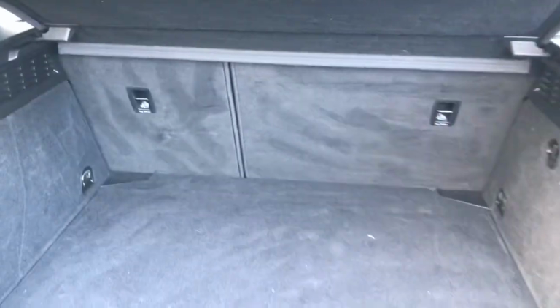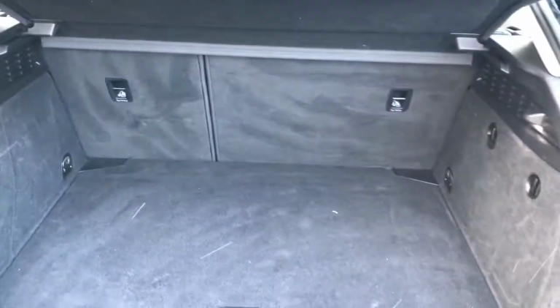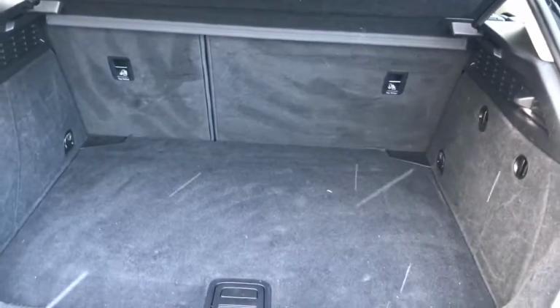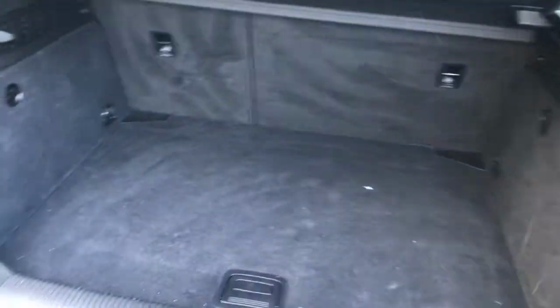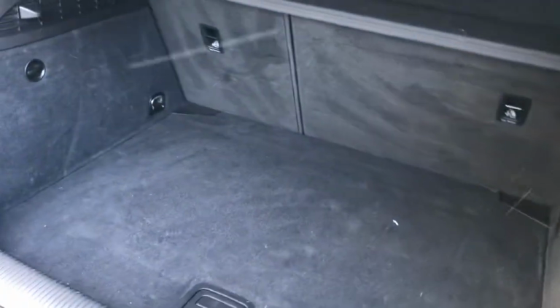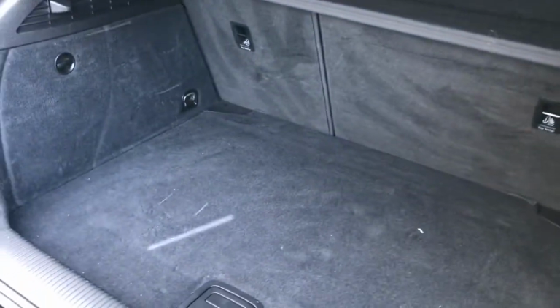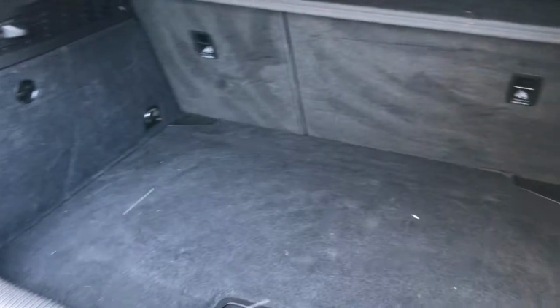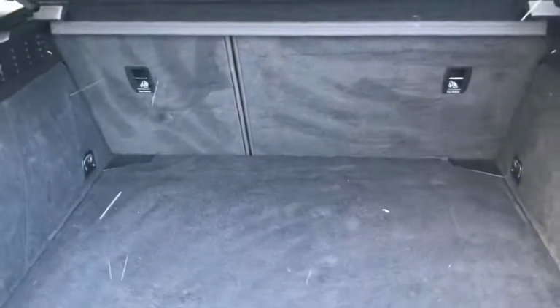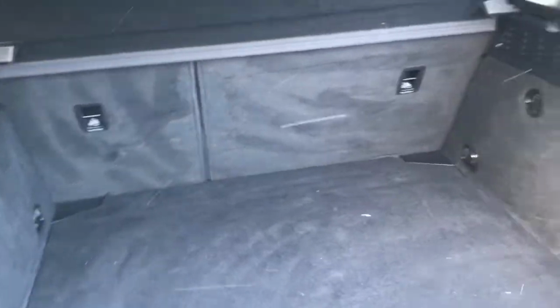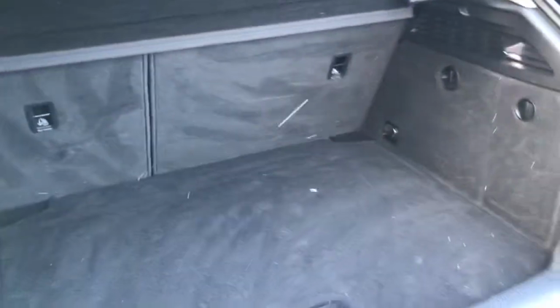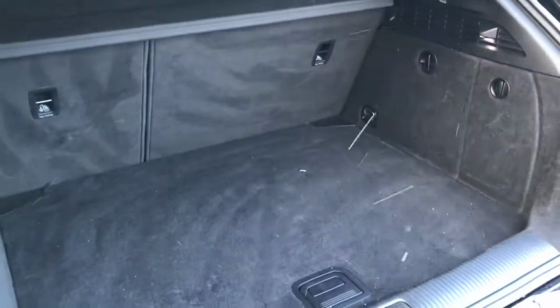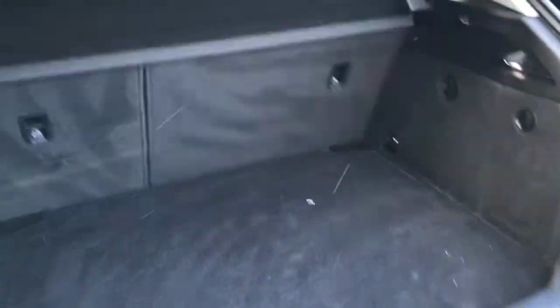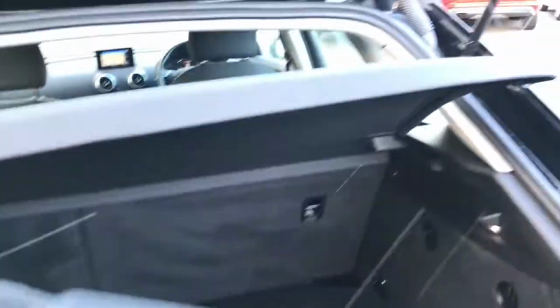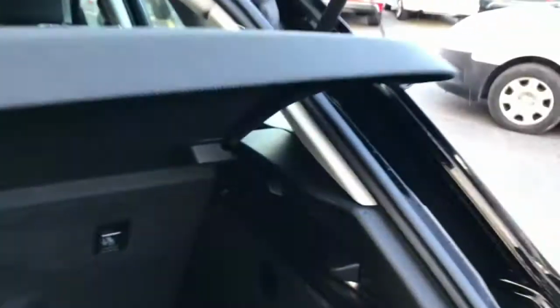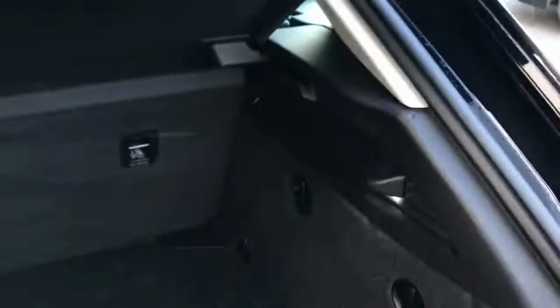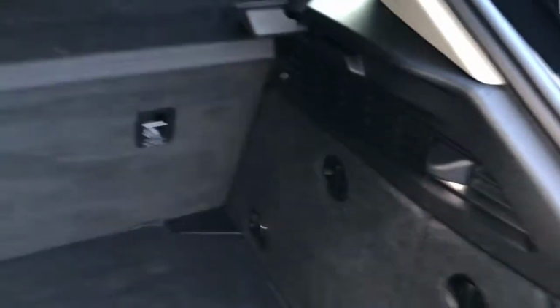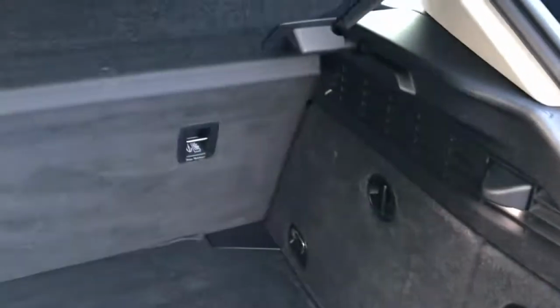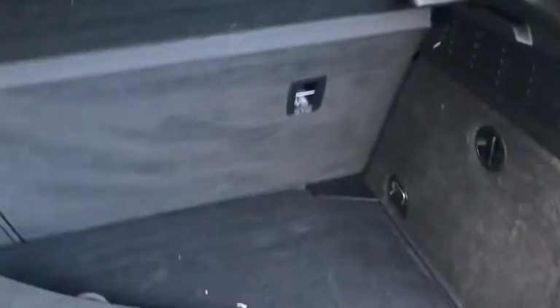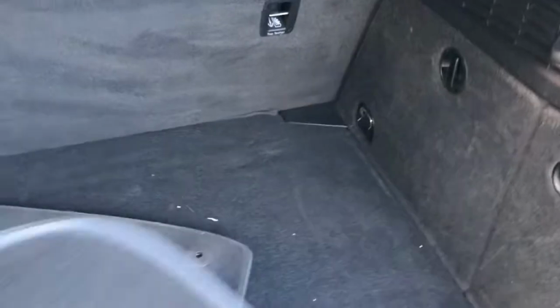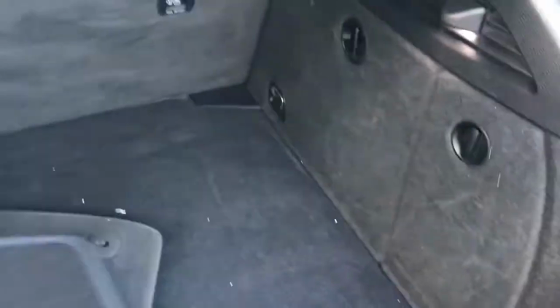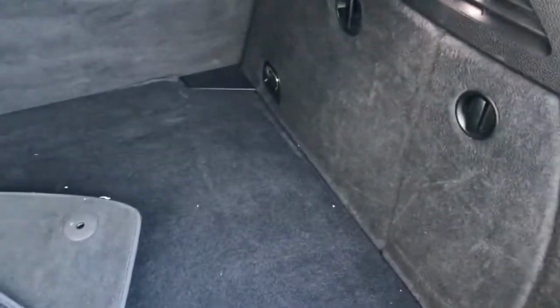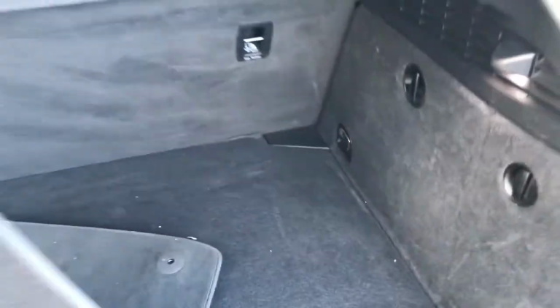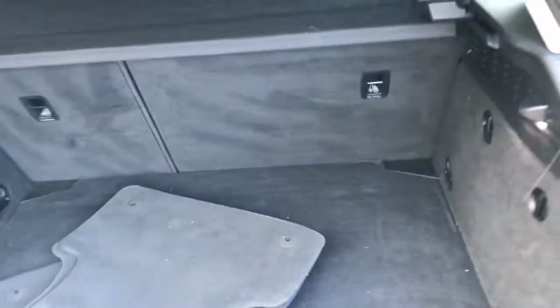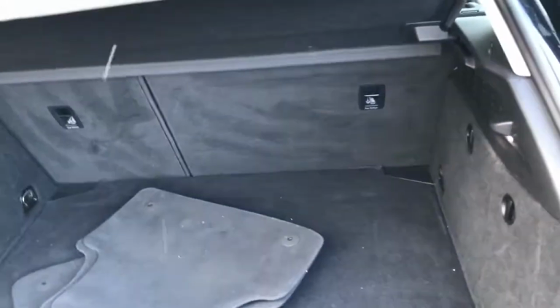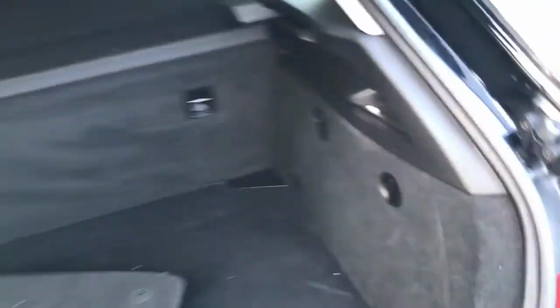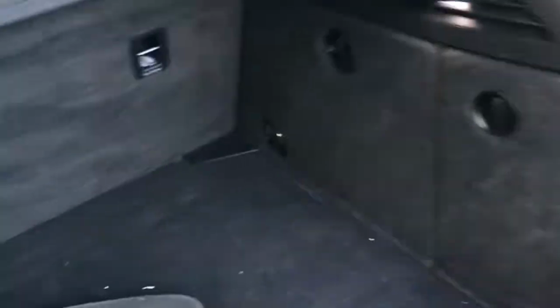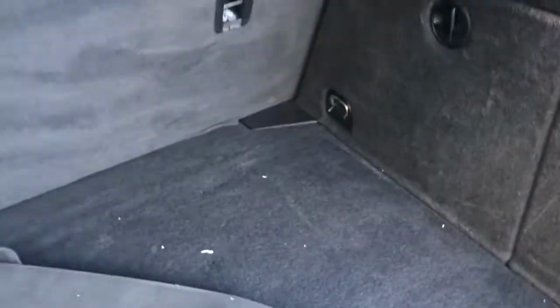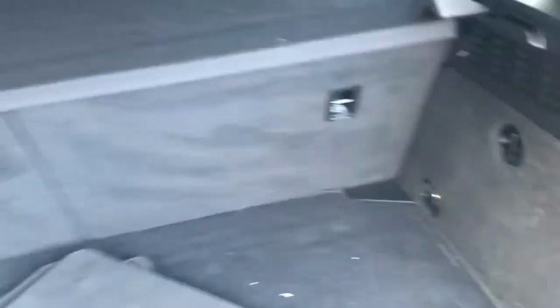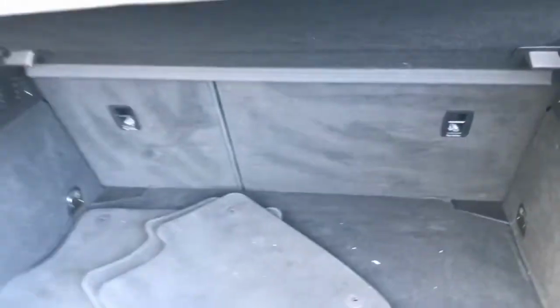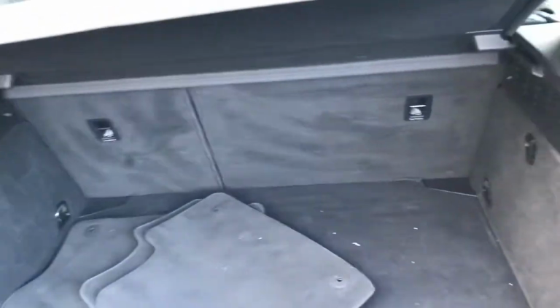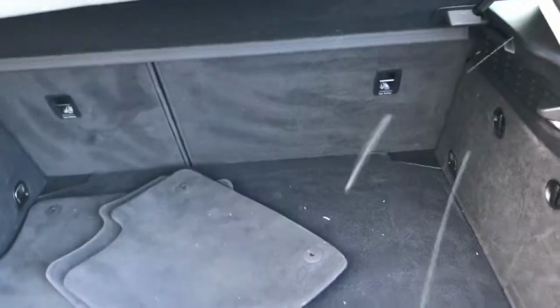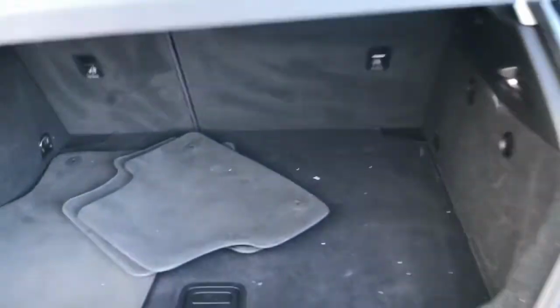There's a large amount of boot space, especially for a vehicle of this size — very practical. As you can tell, it's been kept very well, perfect for shopping or any luggage.